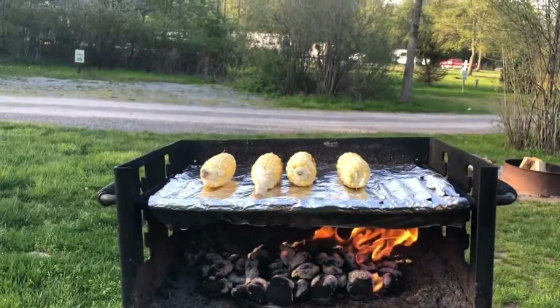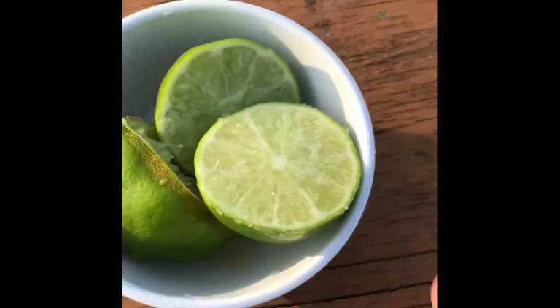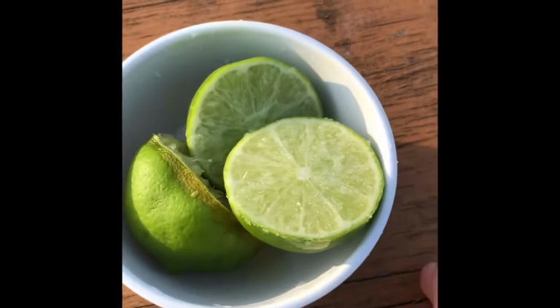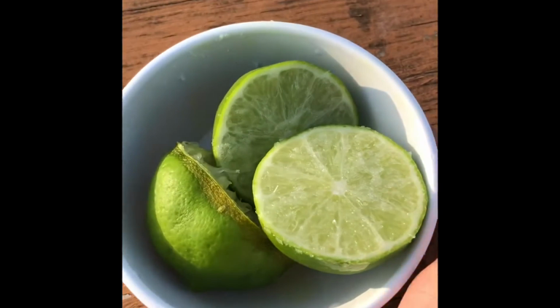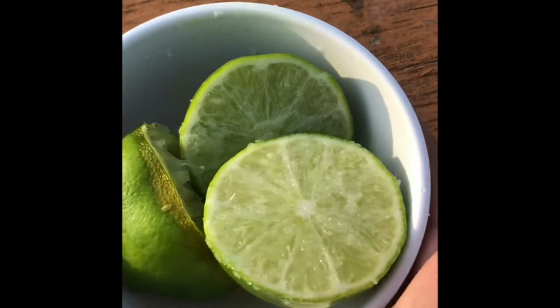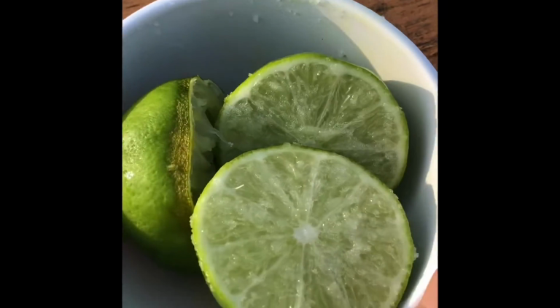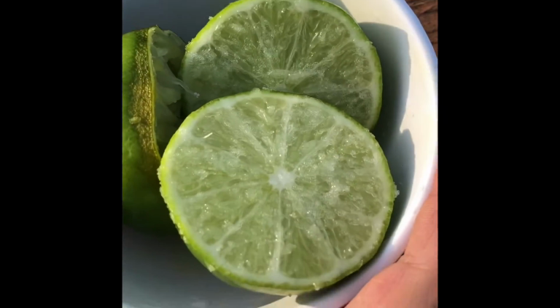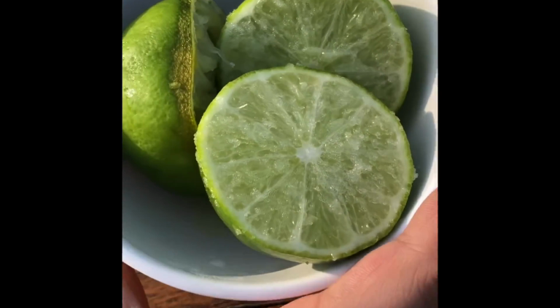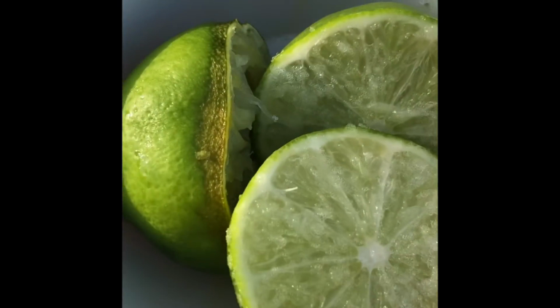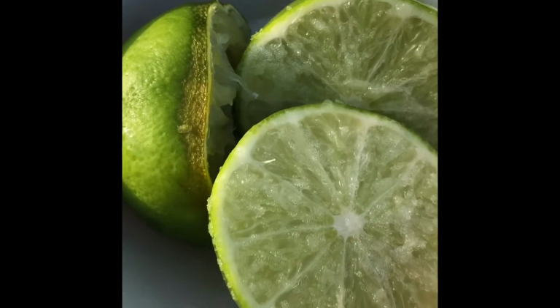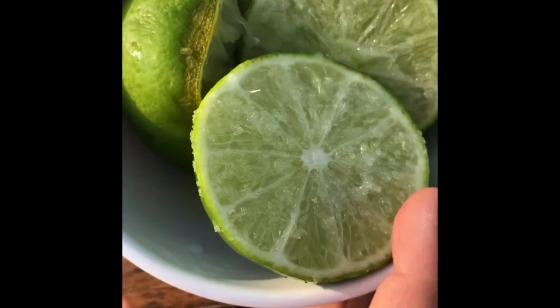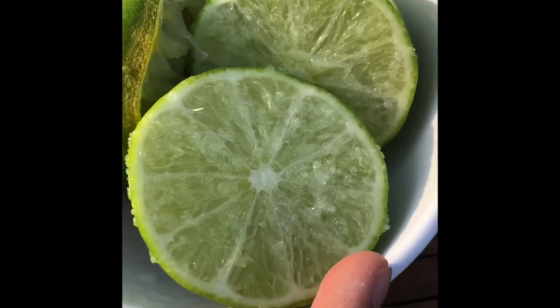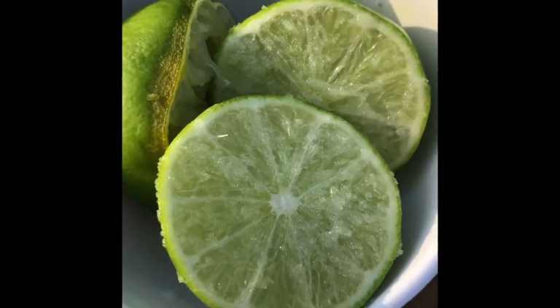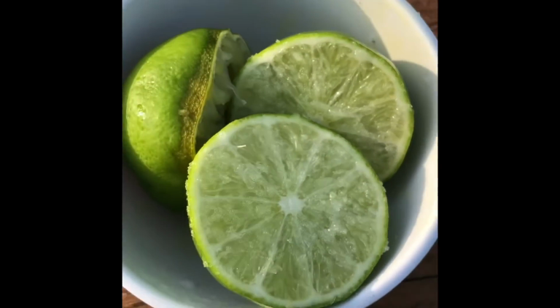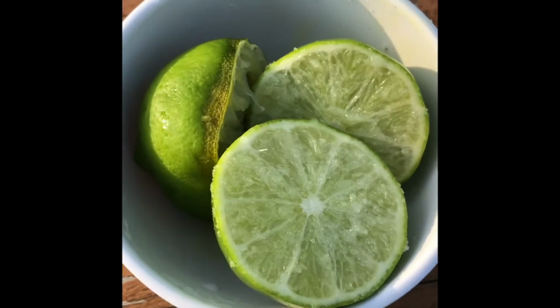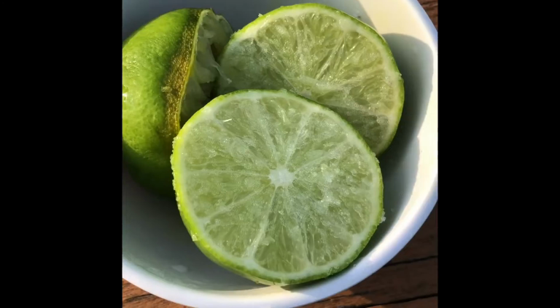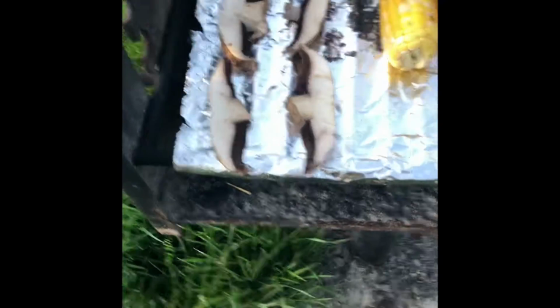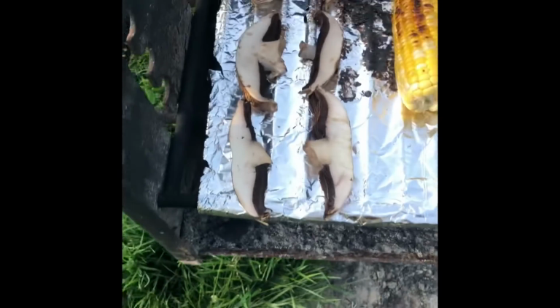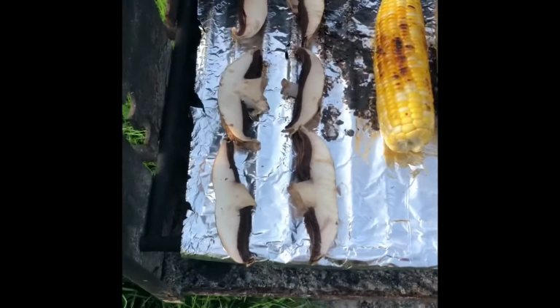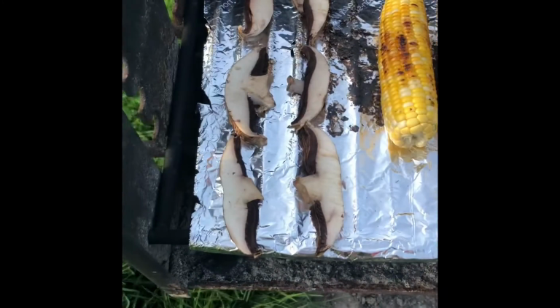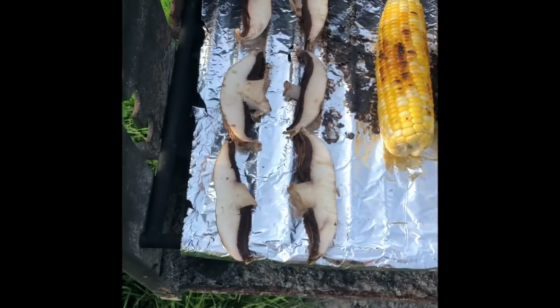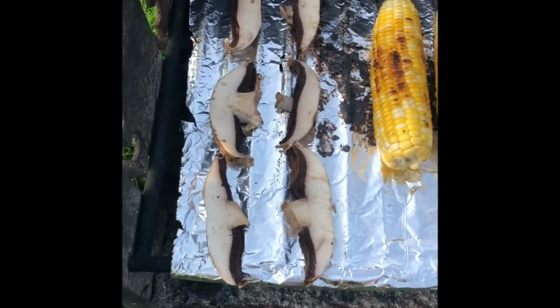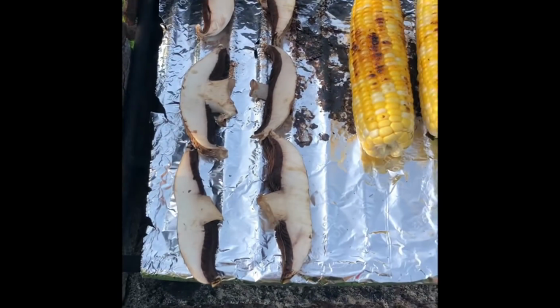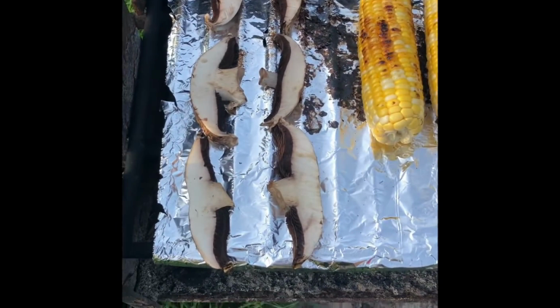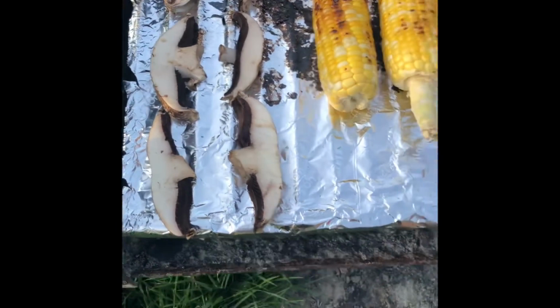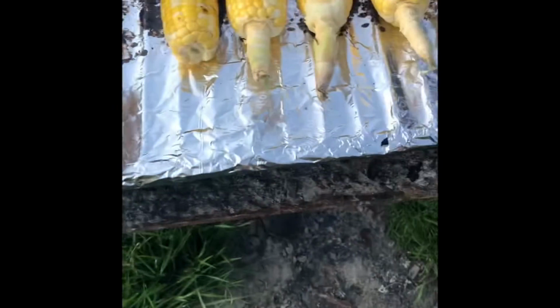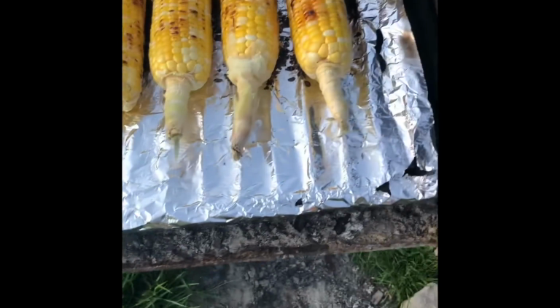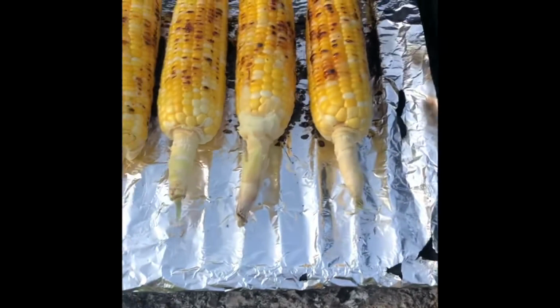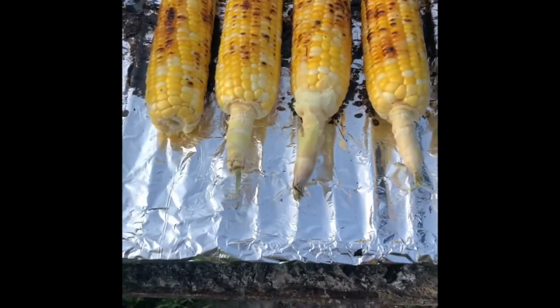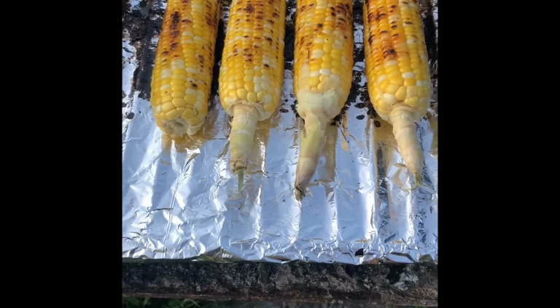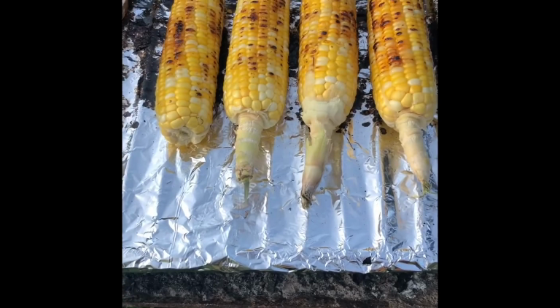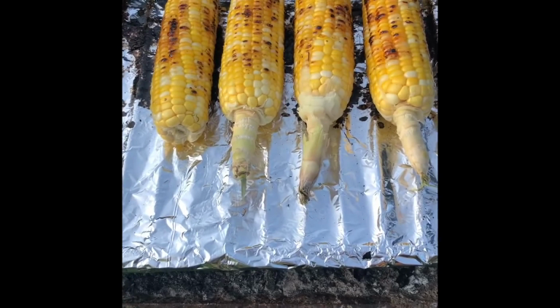While waiting, you can get your spices if you want them — some salt and some lemon ready. Here are our mushrooms getting ready to cook, while on the other hand, our corn is almost ready.